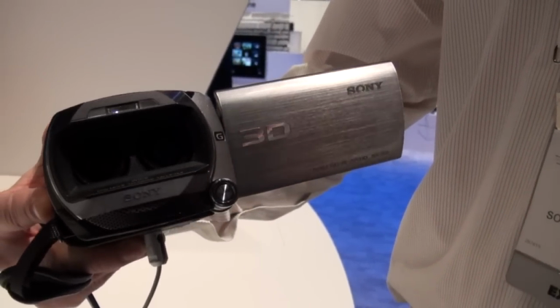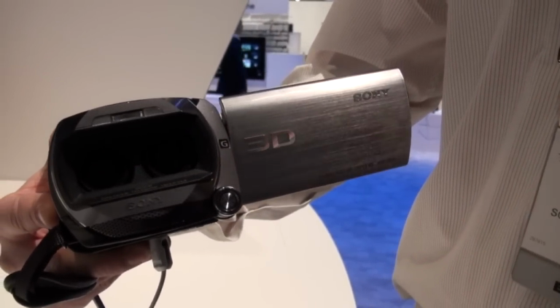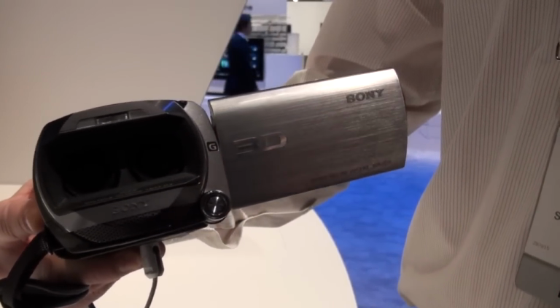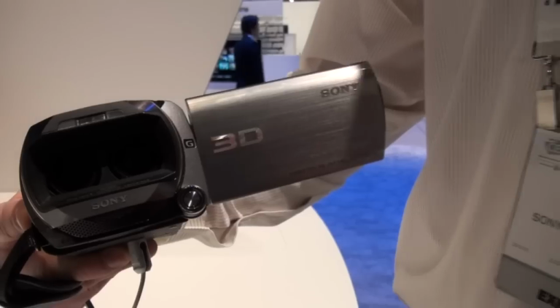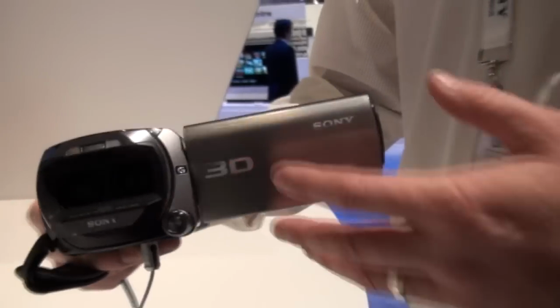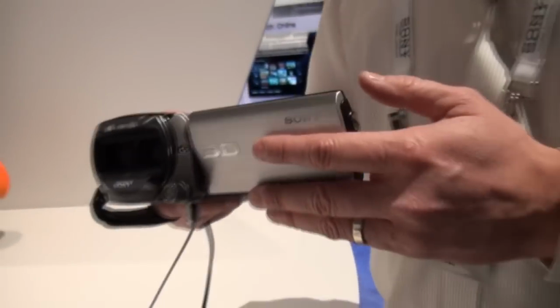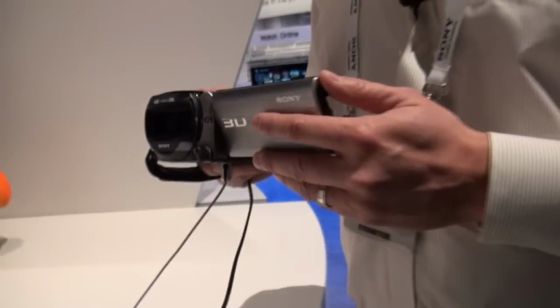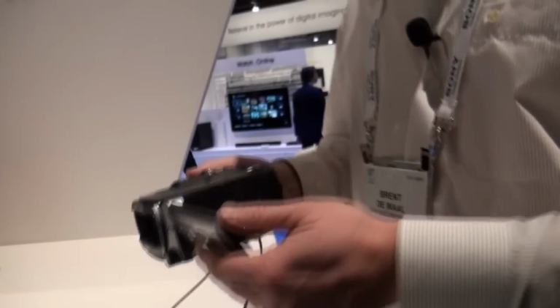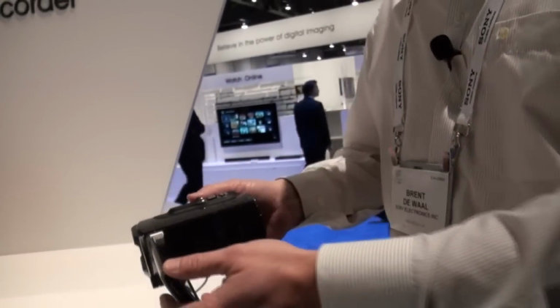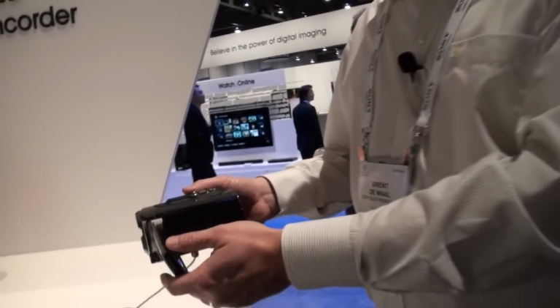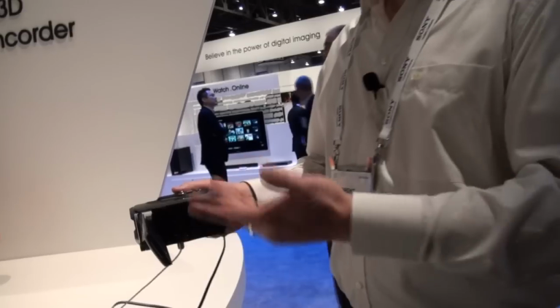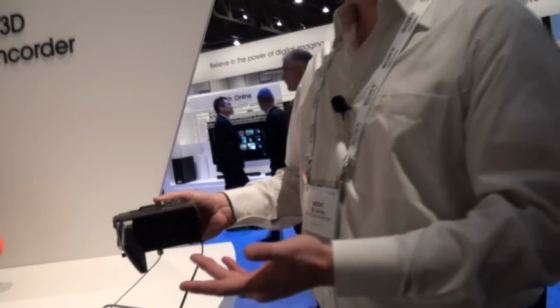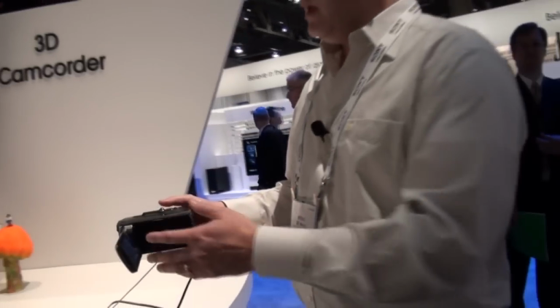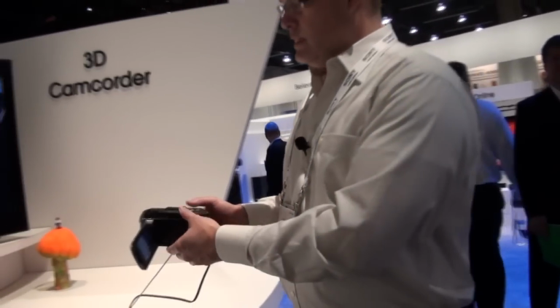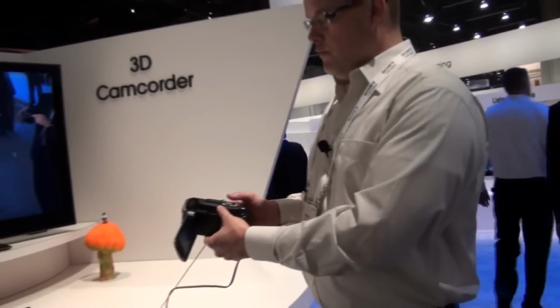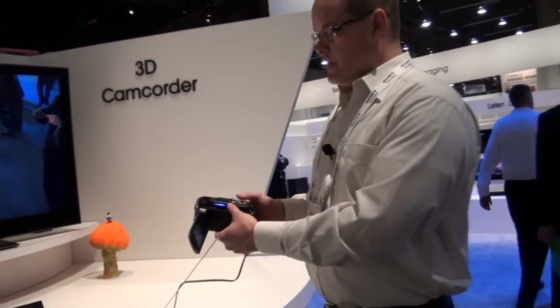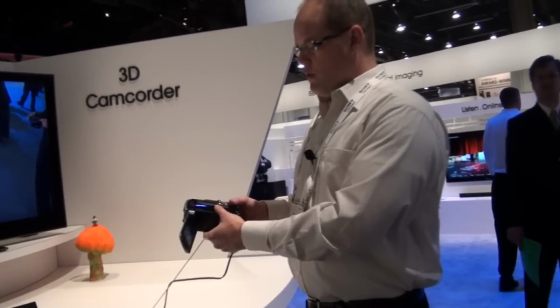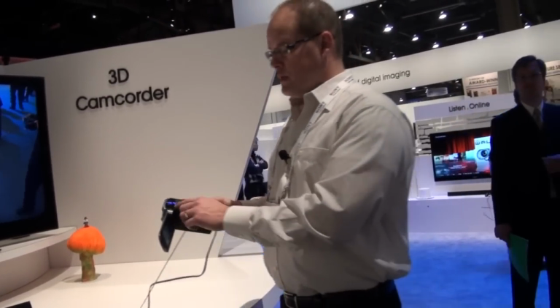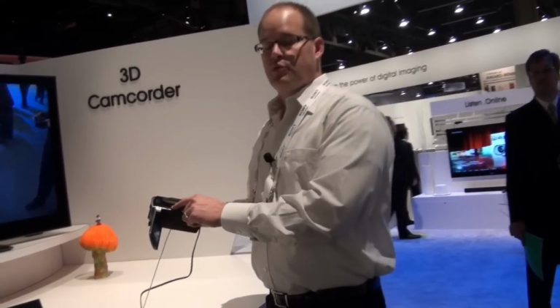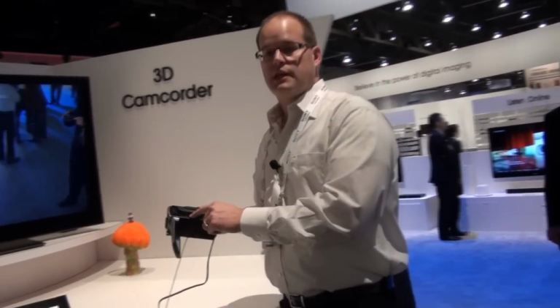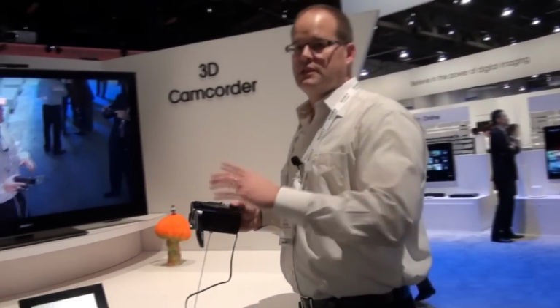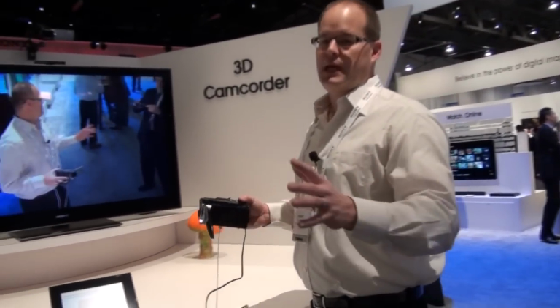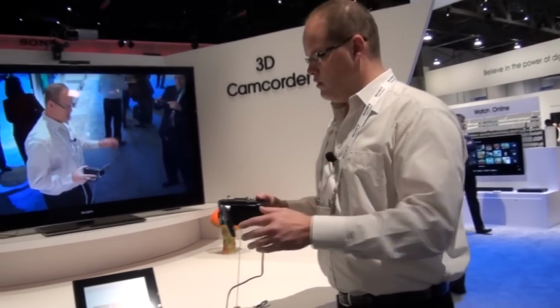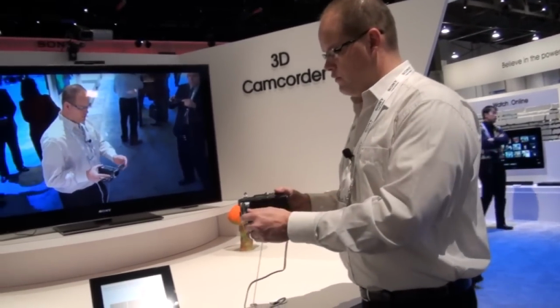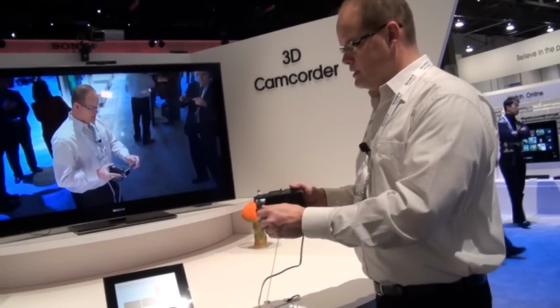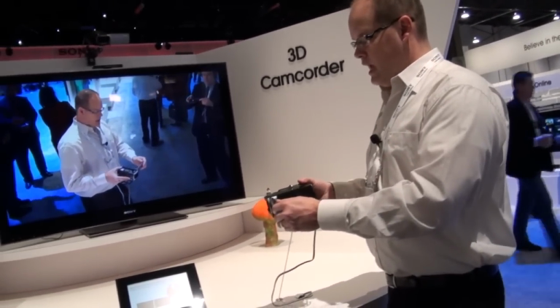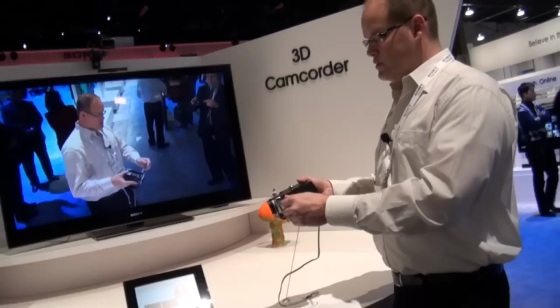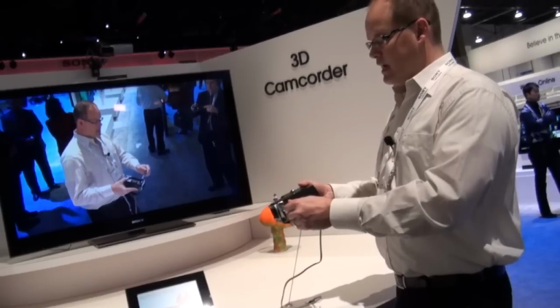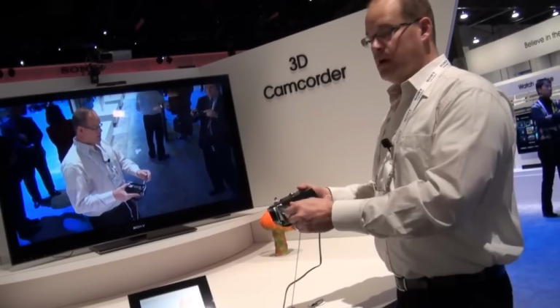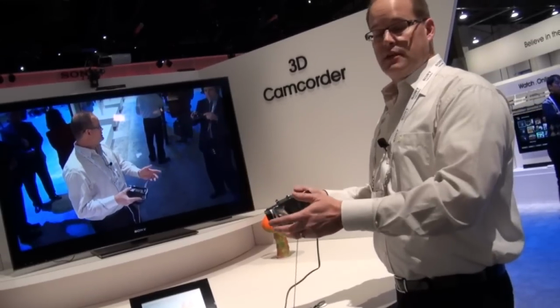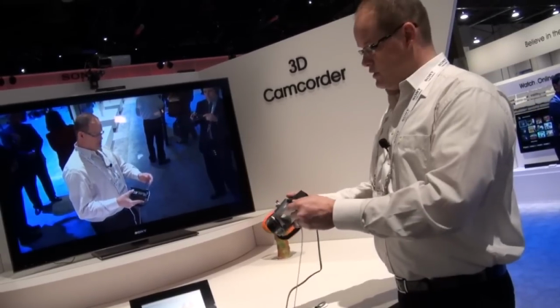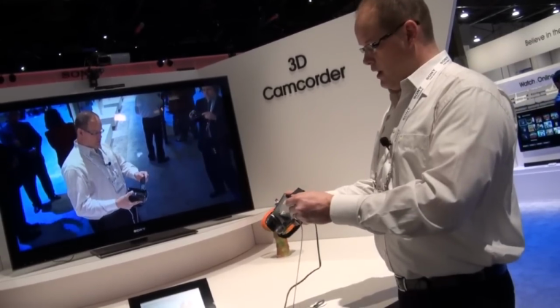What's great is when you're shooting in 3D, you still have everything available for you to put in 2D as well. It's a full-featured camcorder with the XMOR sensor which gives you amazing low-light performance and just spectacular still pictures as well.